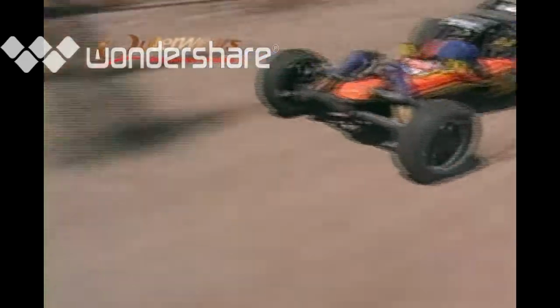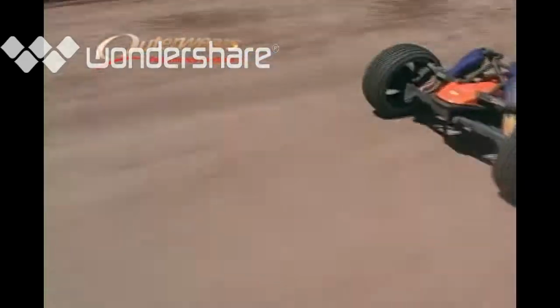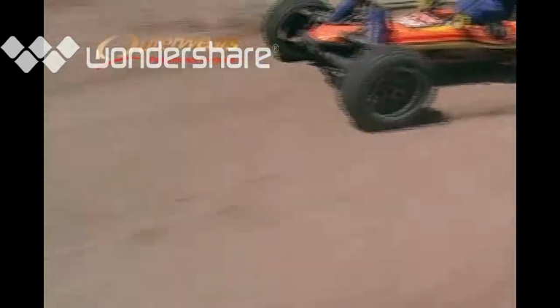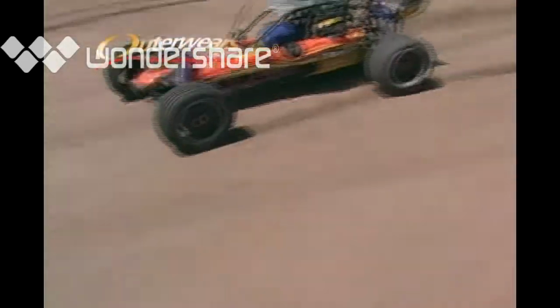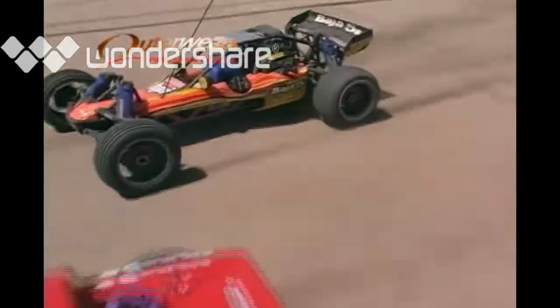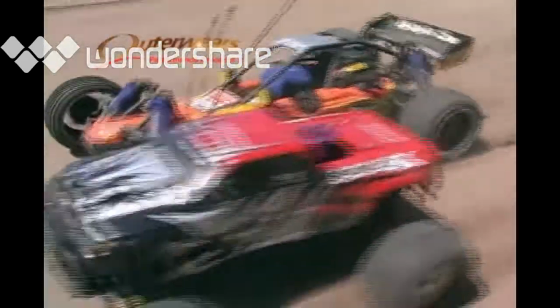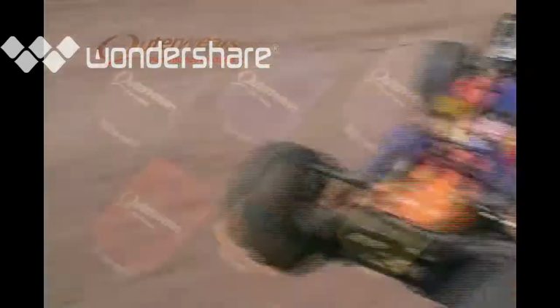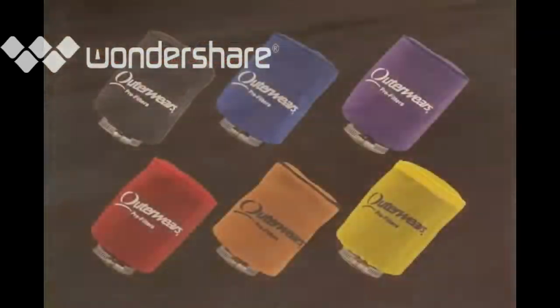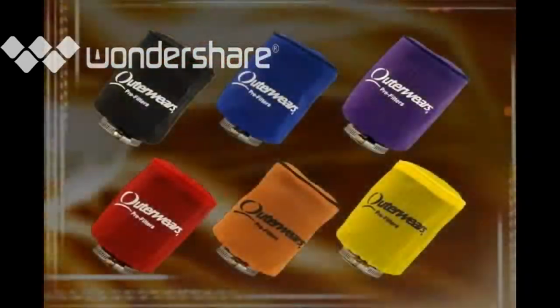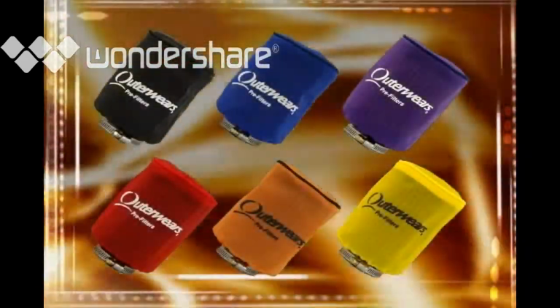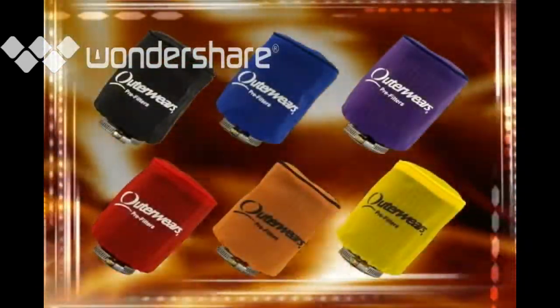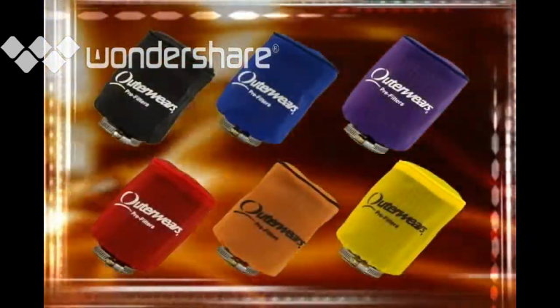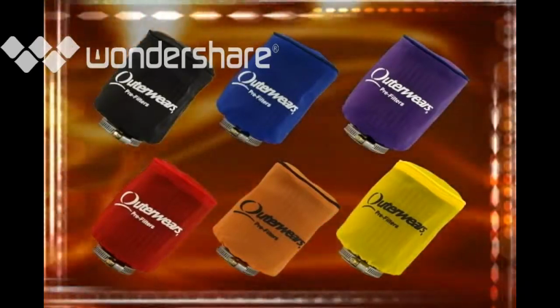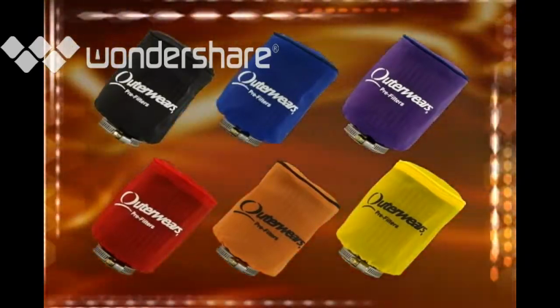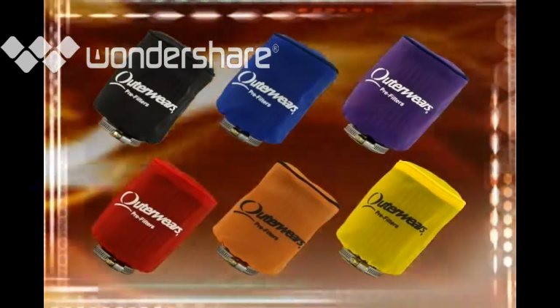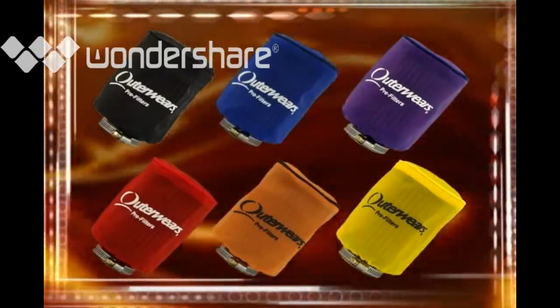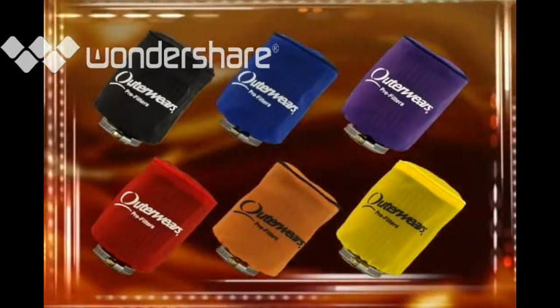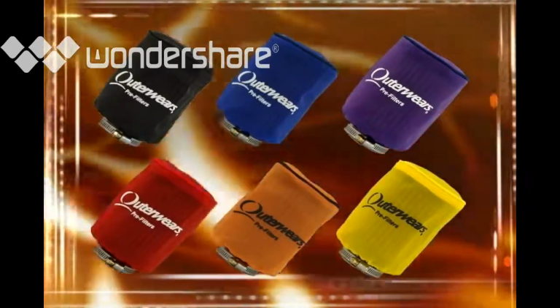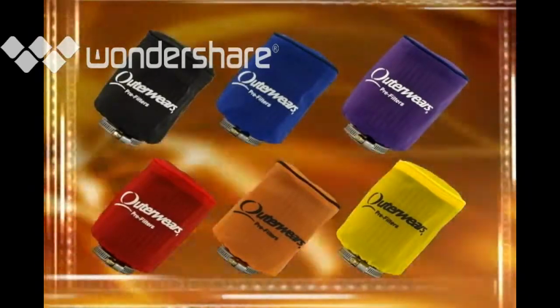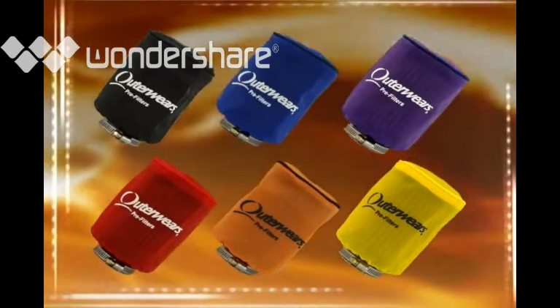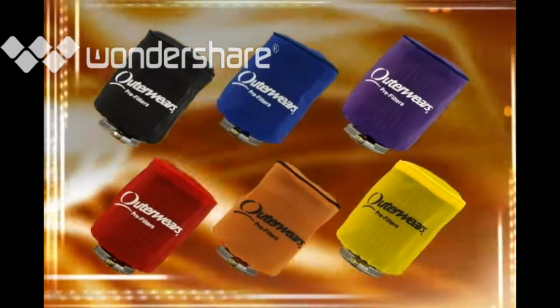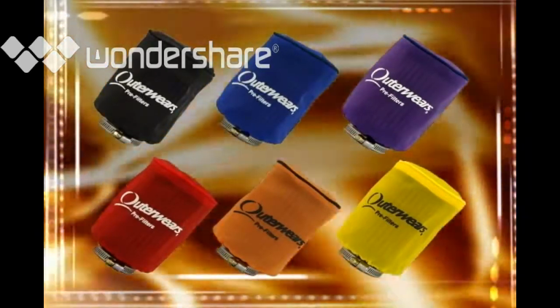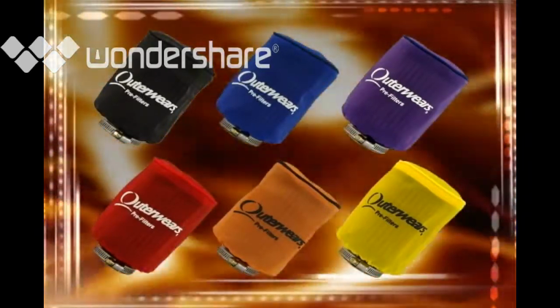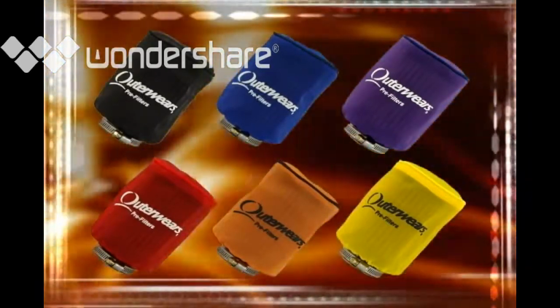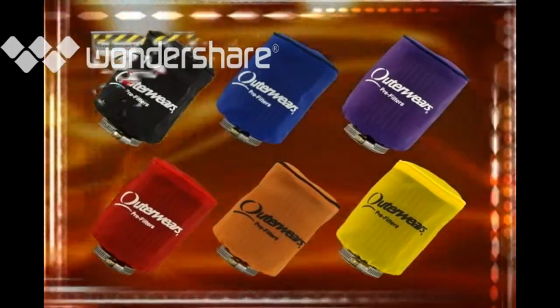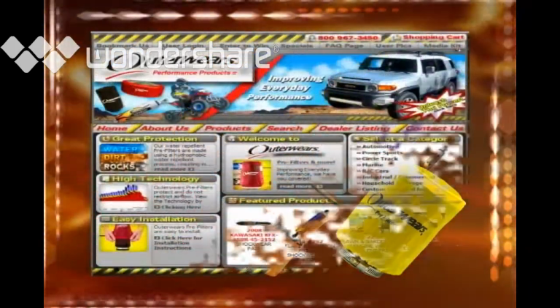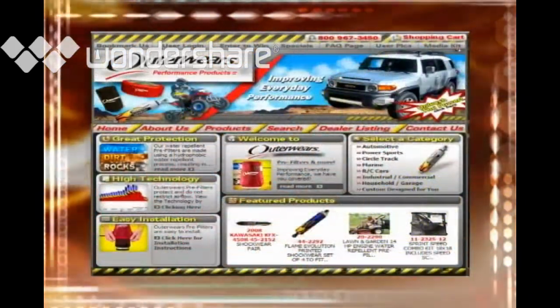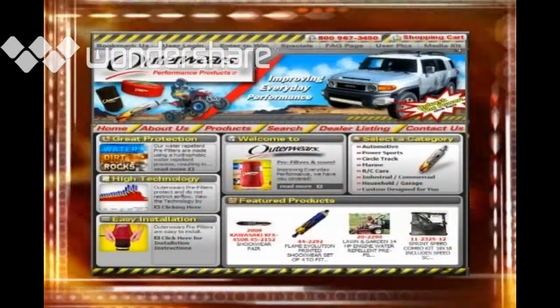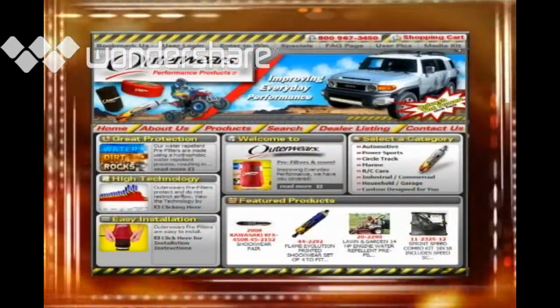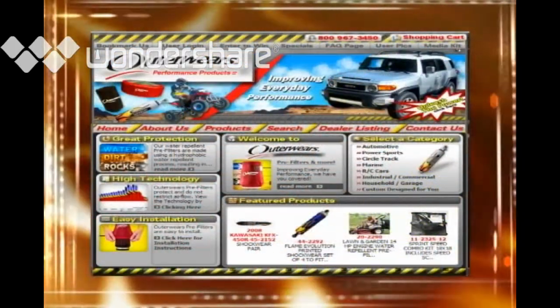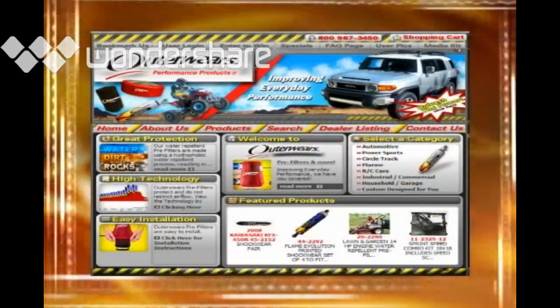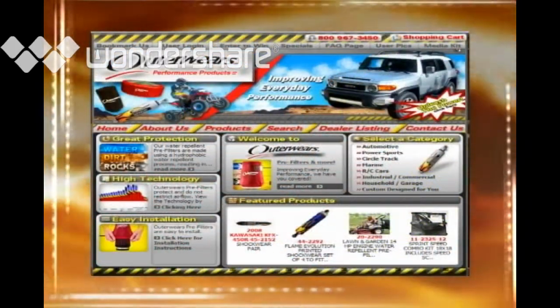Outerware's pre-filters come in many colors and are tailored to fit several different popular RC vehicles on the market today. If we don't have what you need, no problem — we can custom make almost anything. Just see our website at Outerwares.com.